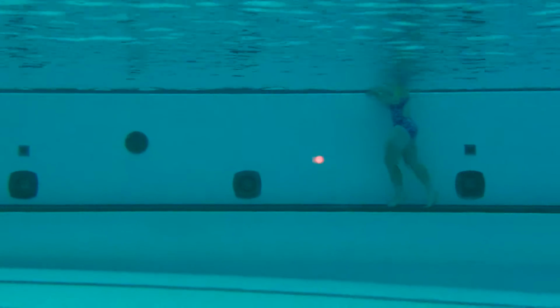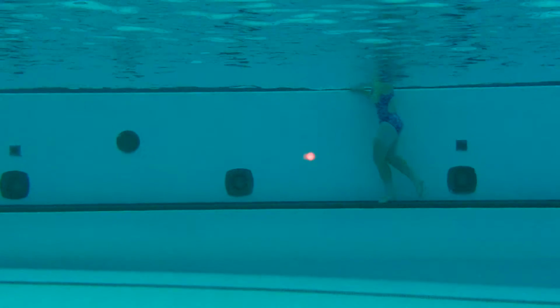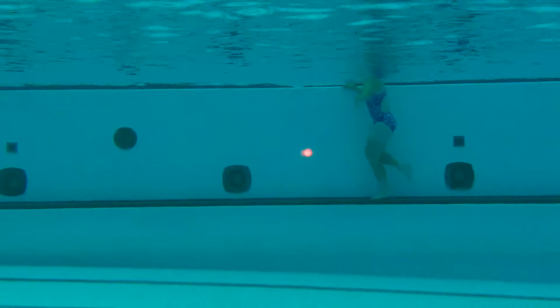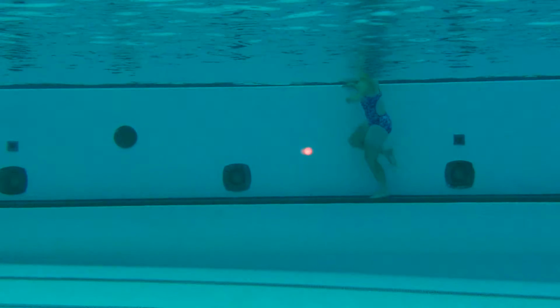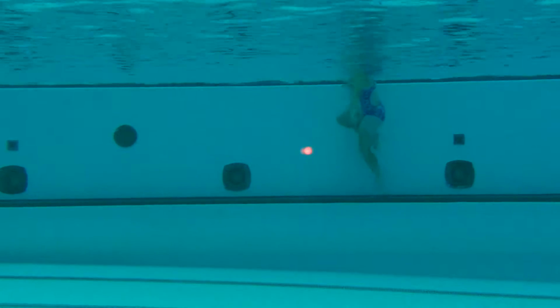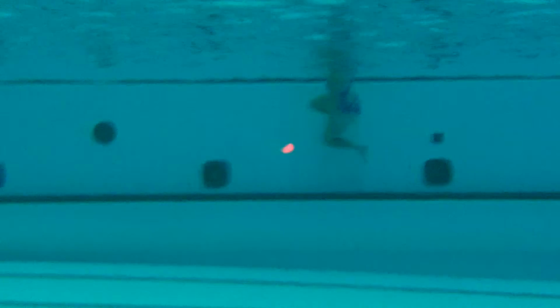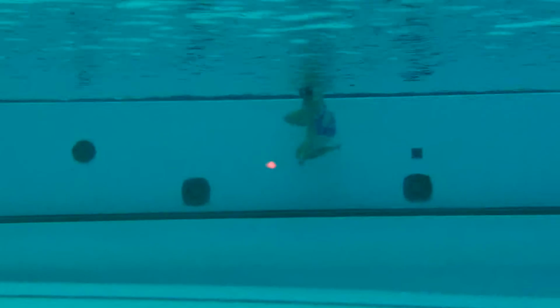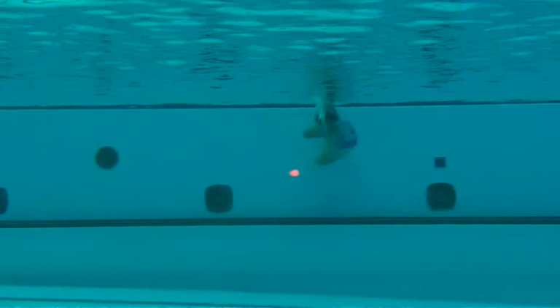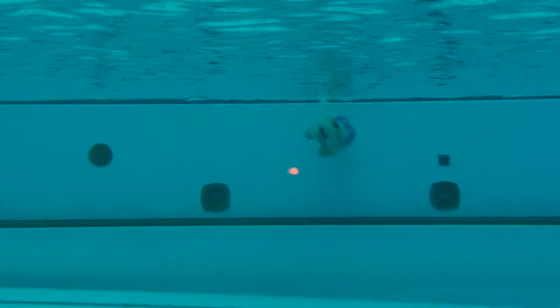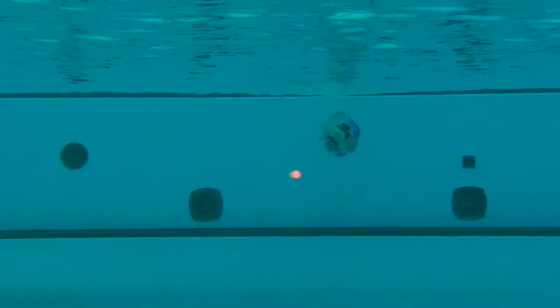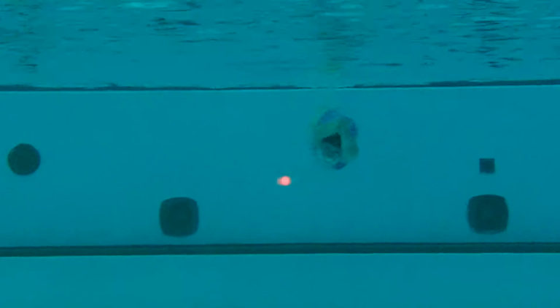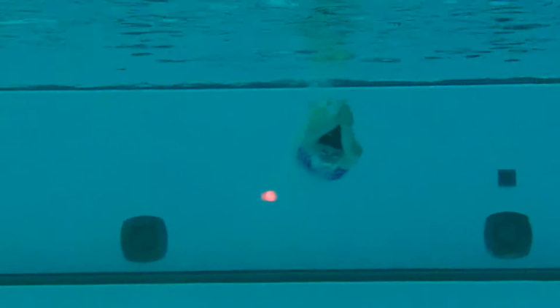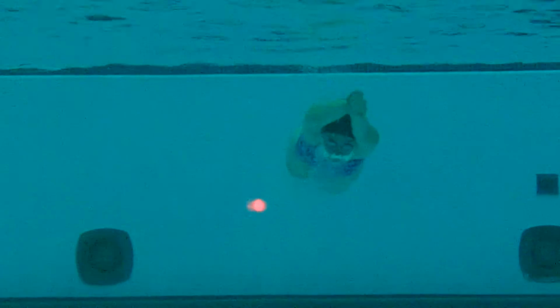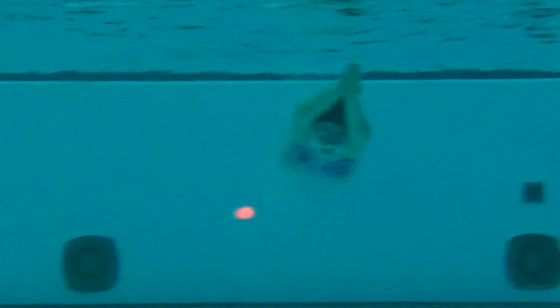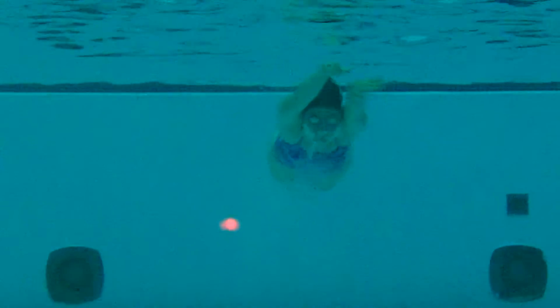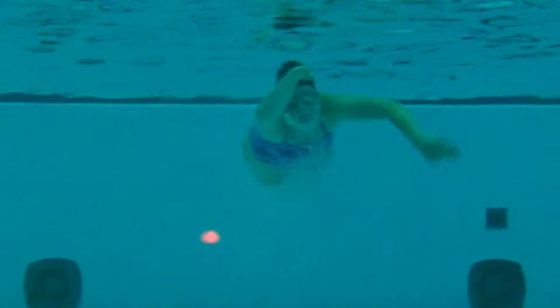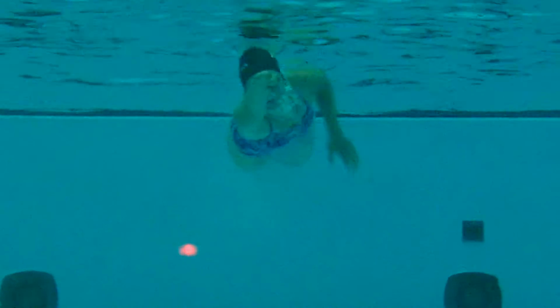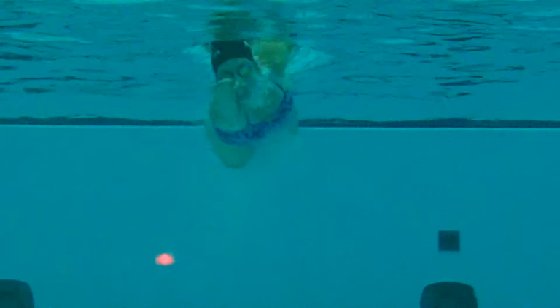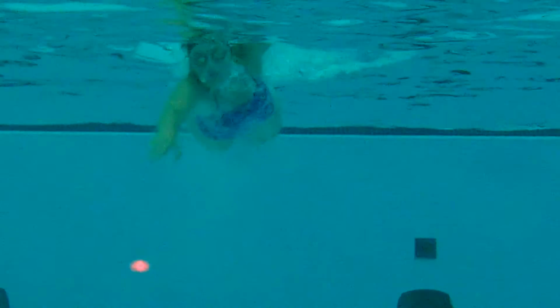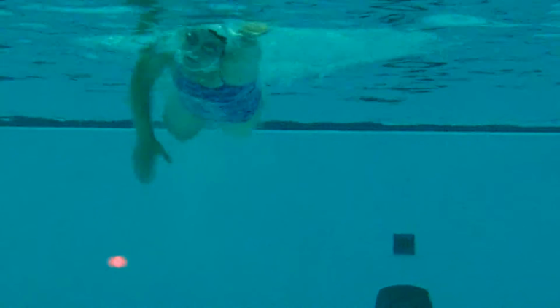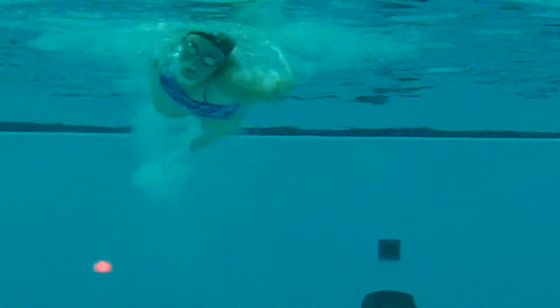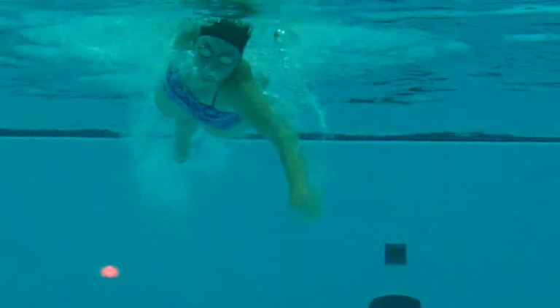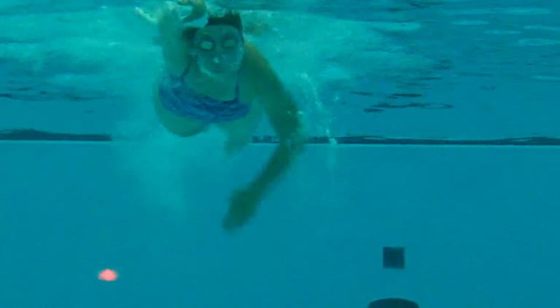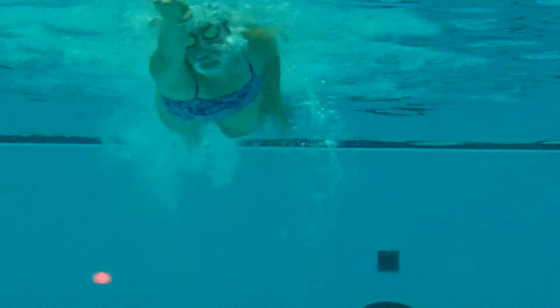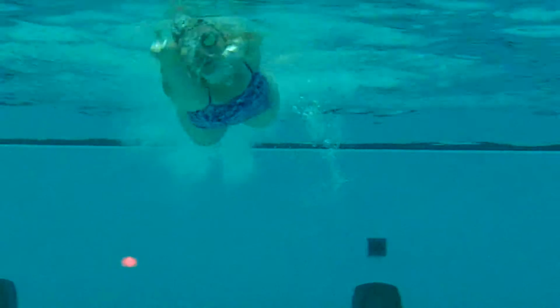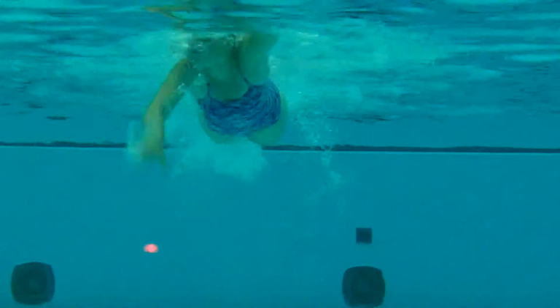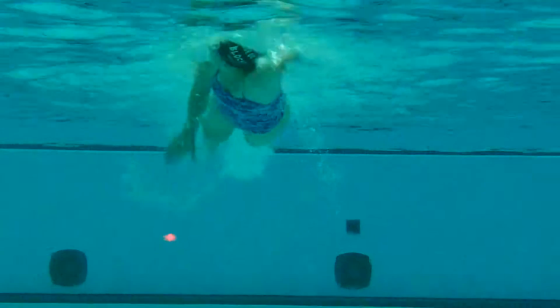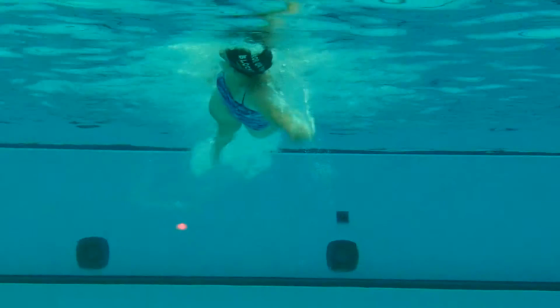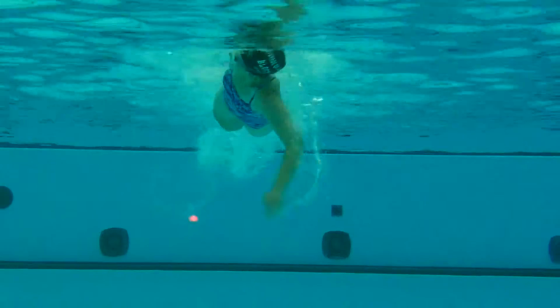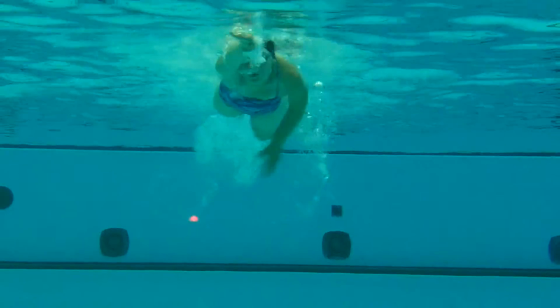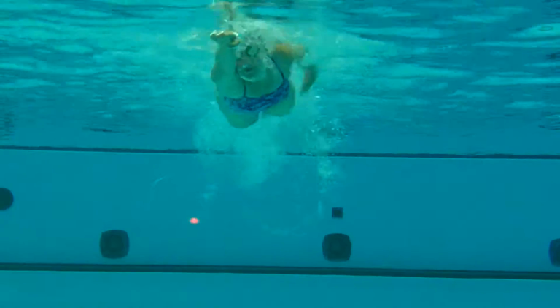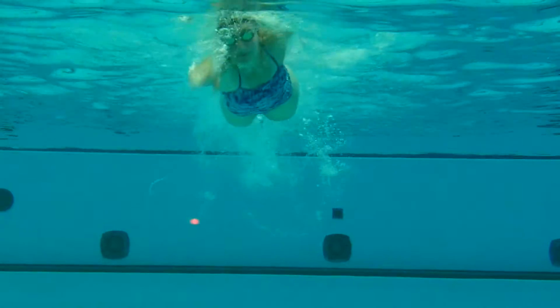And now, swimming towards and away from the camera. Great streamline. Holy cow, that was a great streamline.